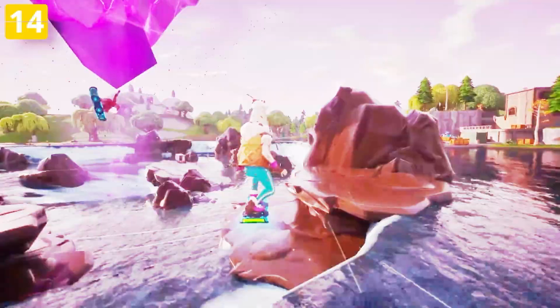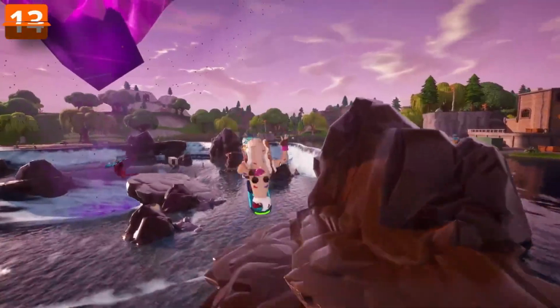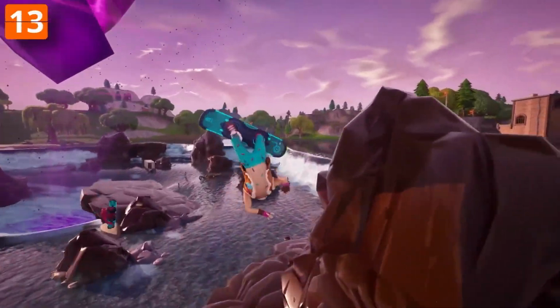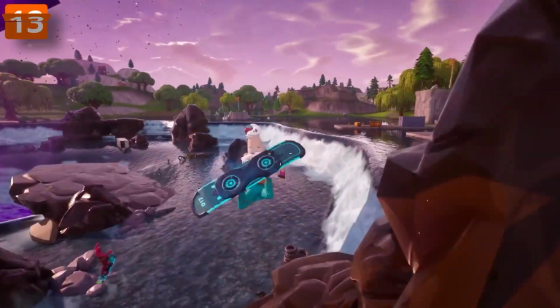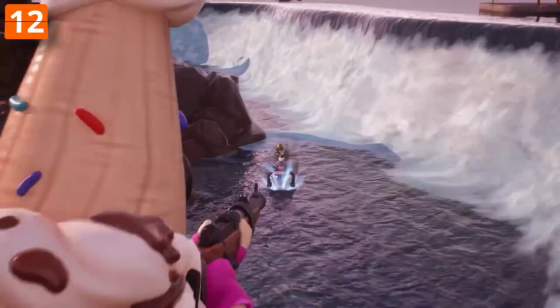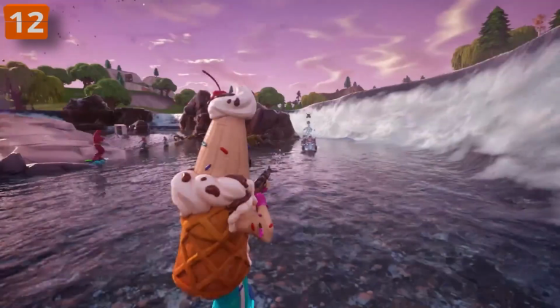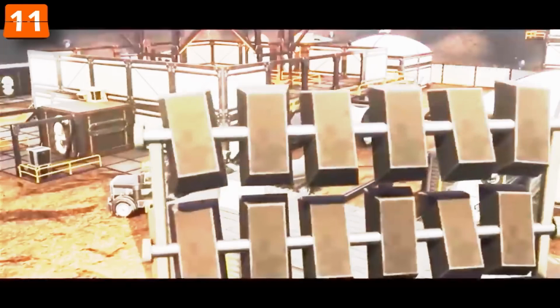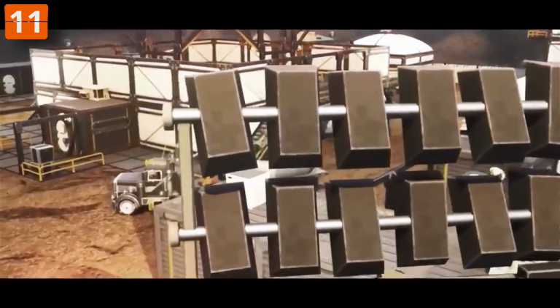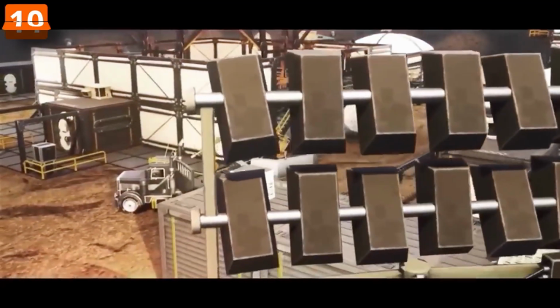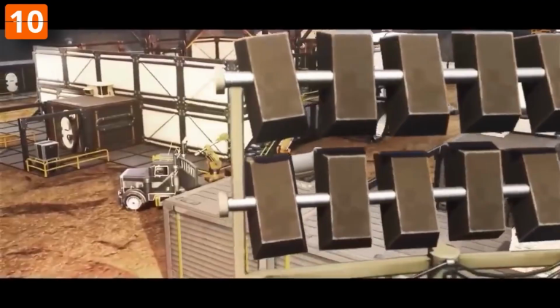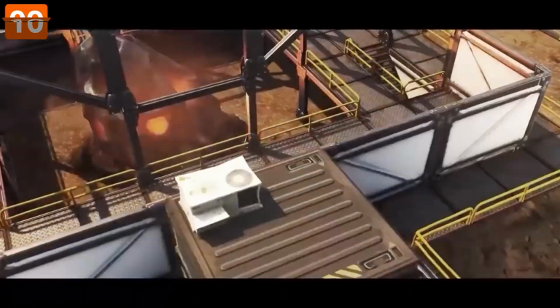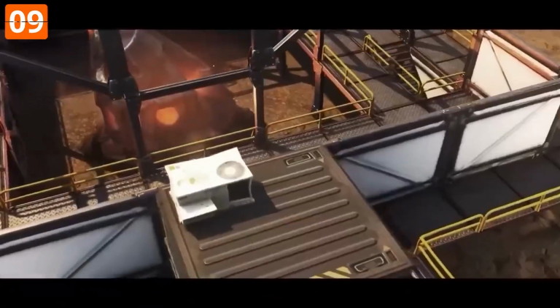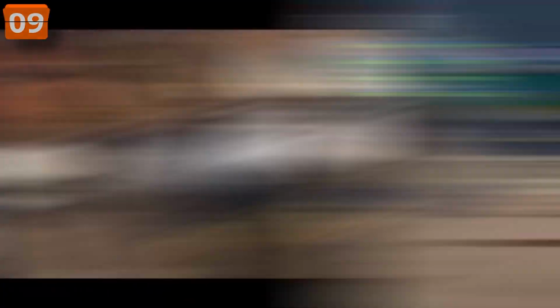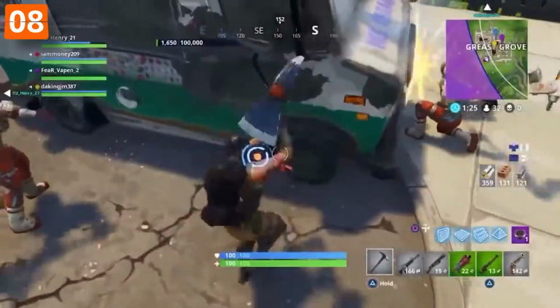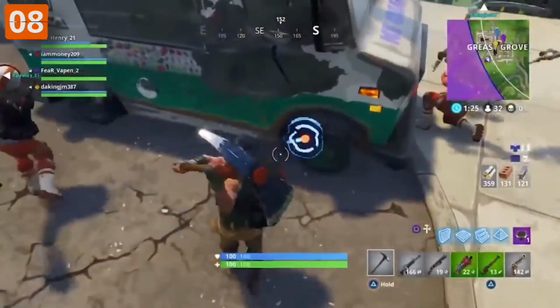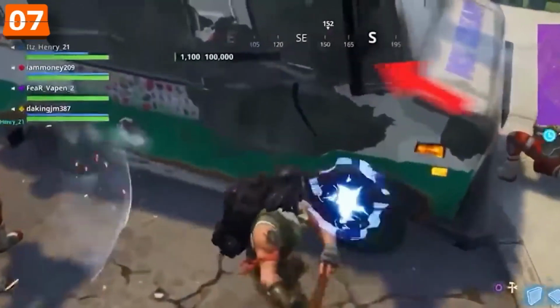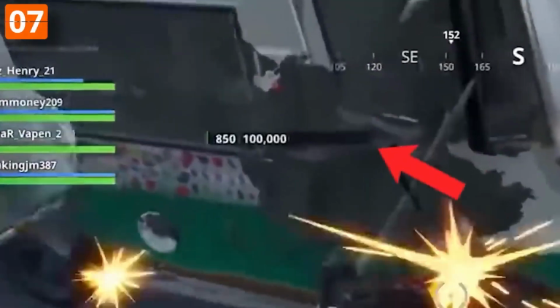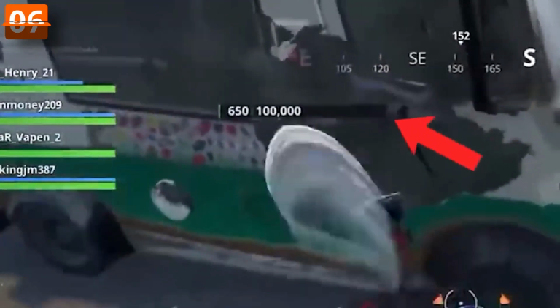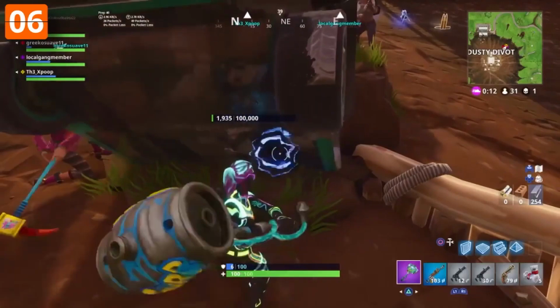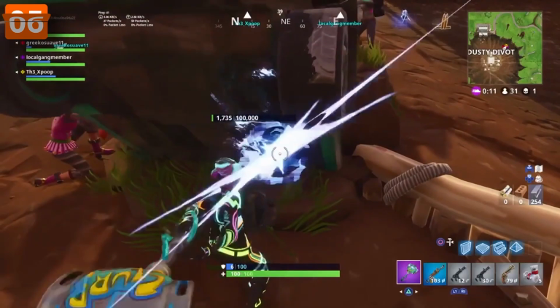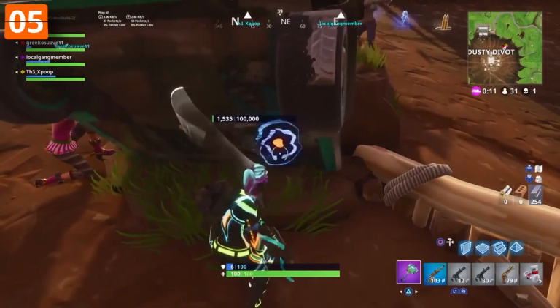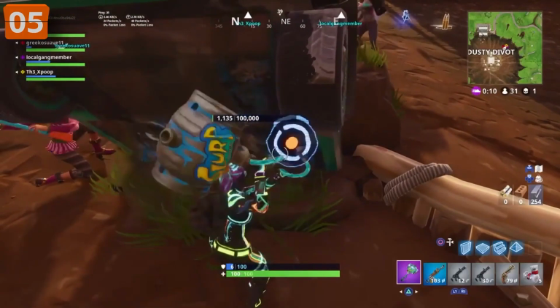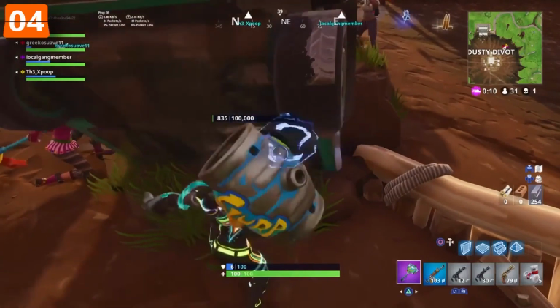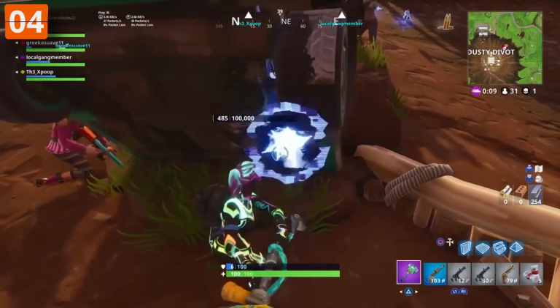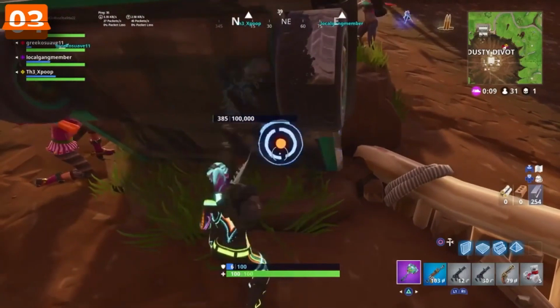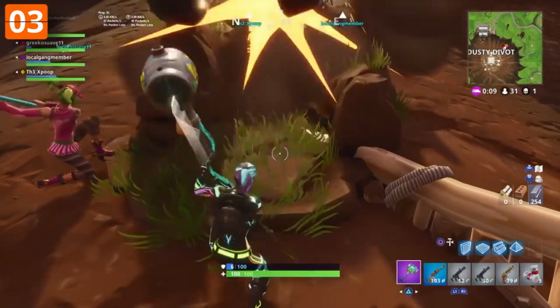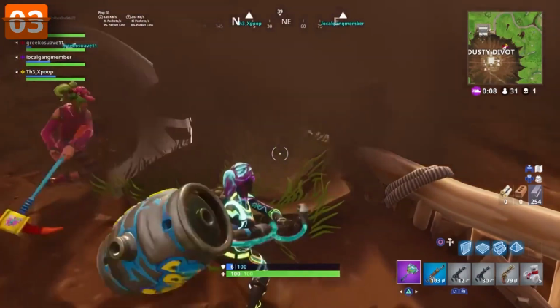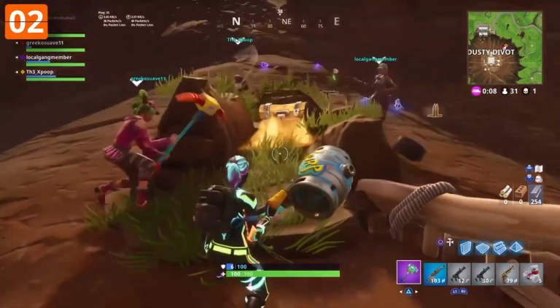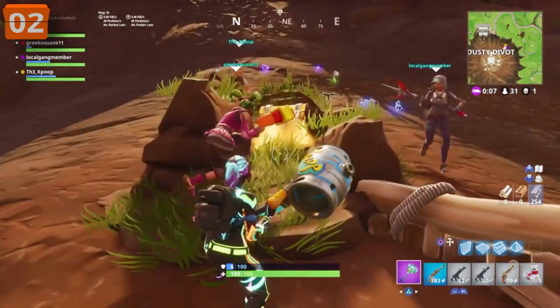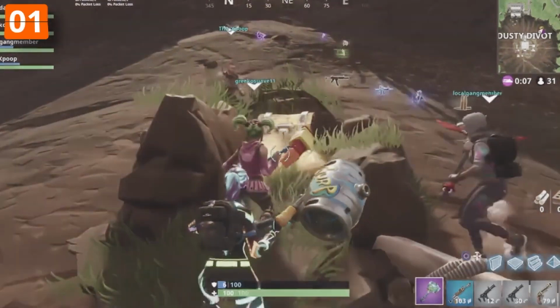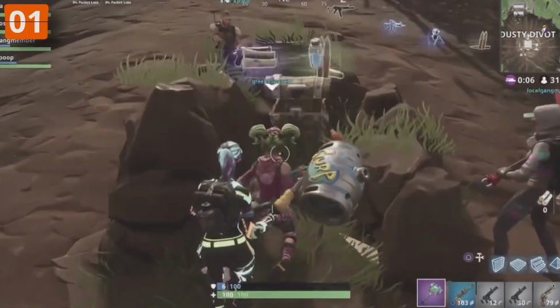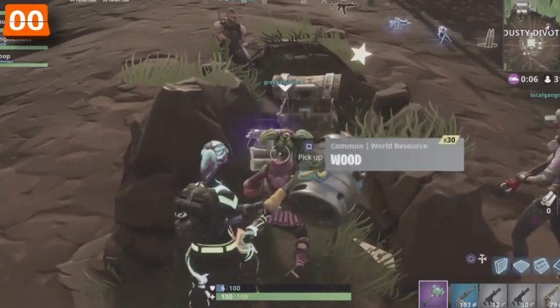That wasn't the only time Epic played tricks on their players. In places like Dusty Divot and Greasy Grove, they put ice cream trucks with 100,000 health. One of those trucks even made a chest sound. If you managed to break the truck, you might get a surprise chest, or sometimes you'd get nothing at all.